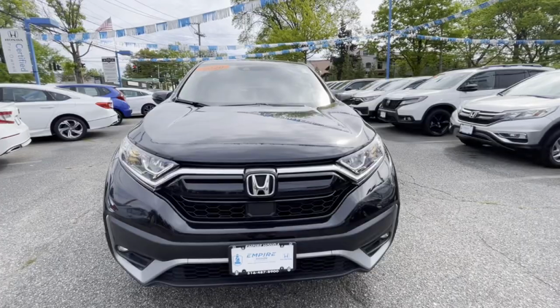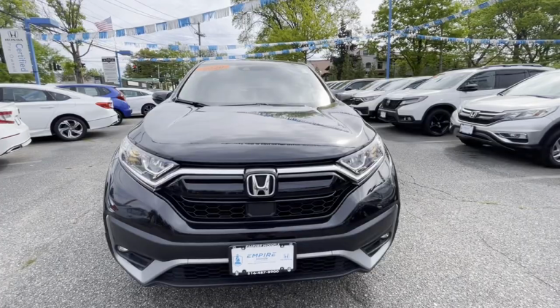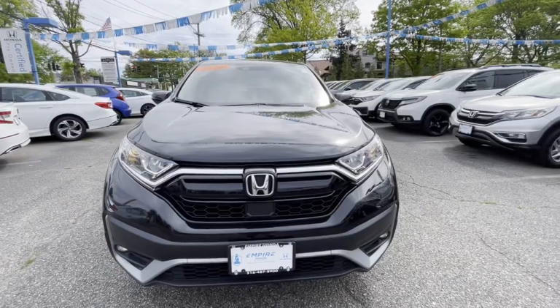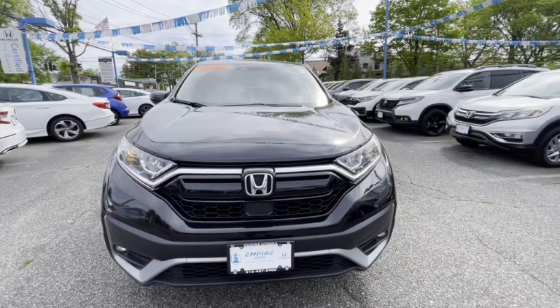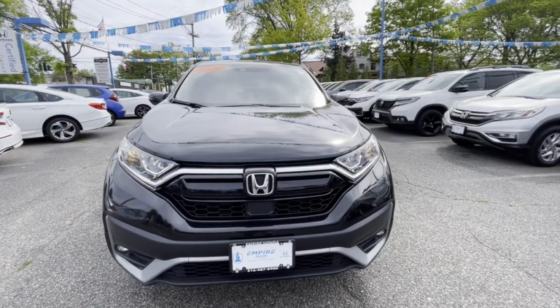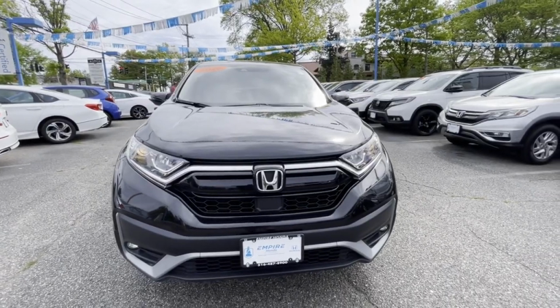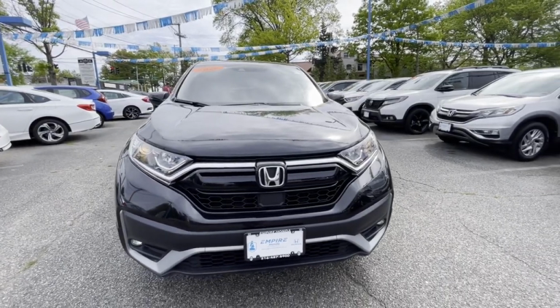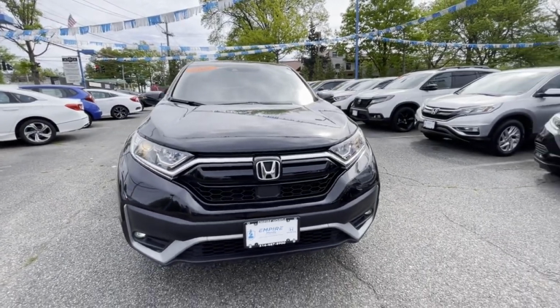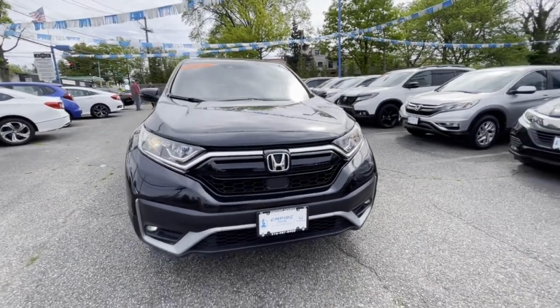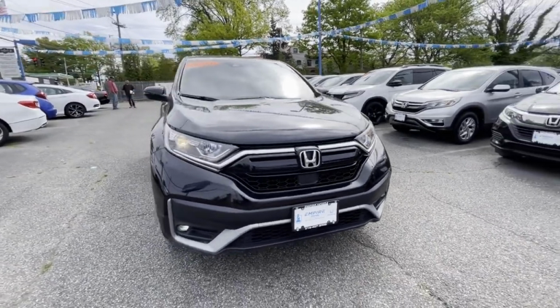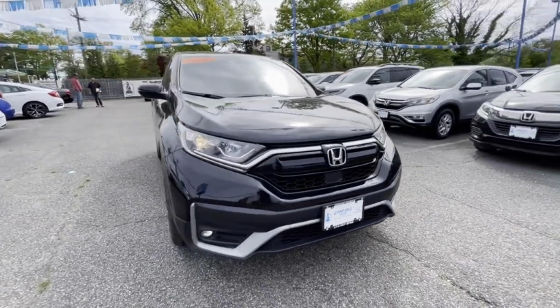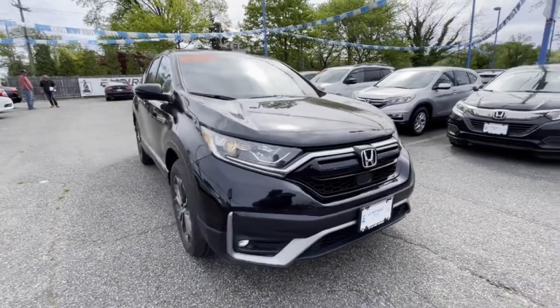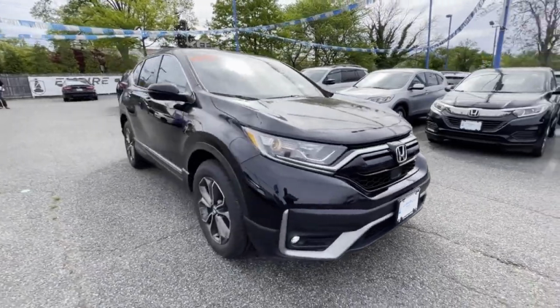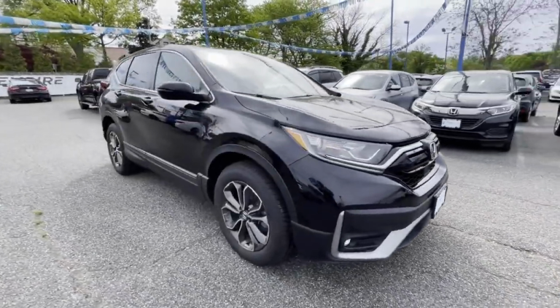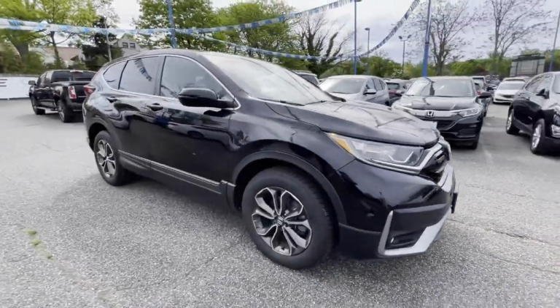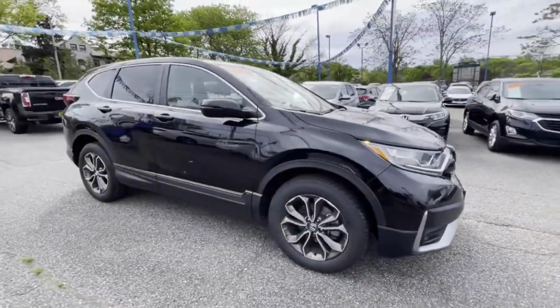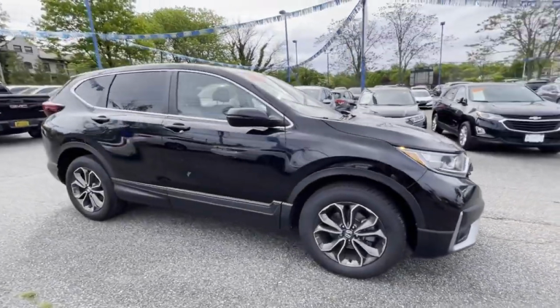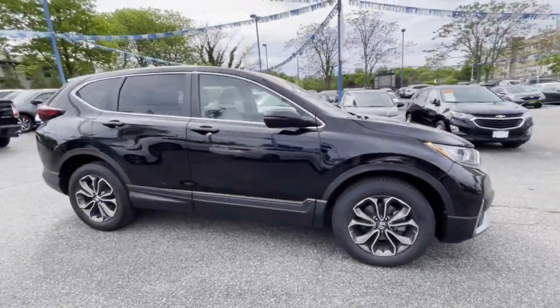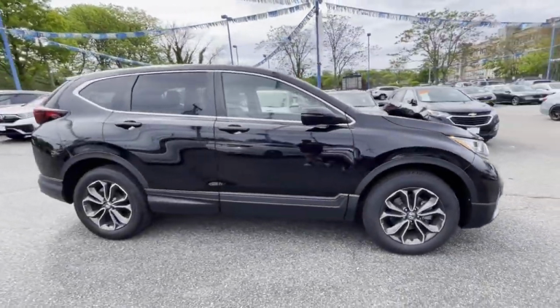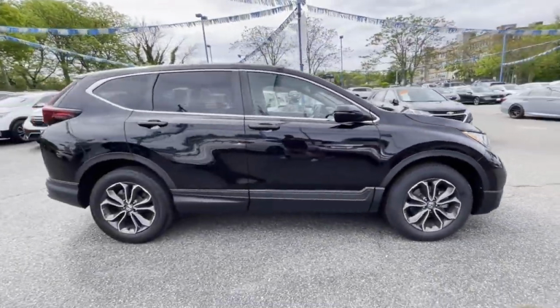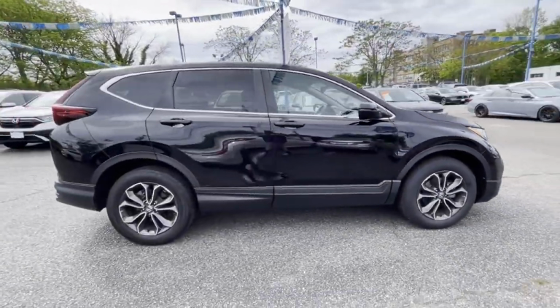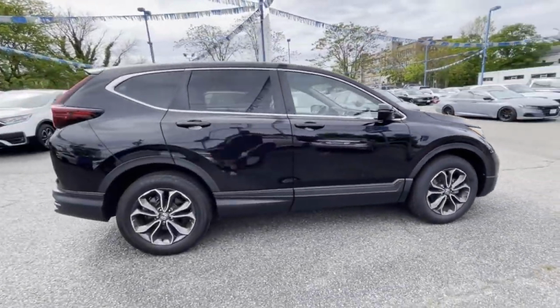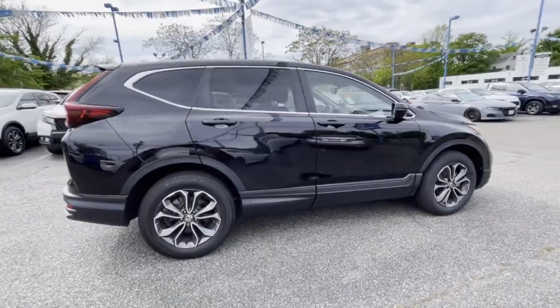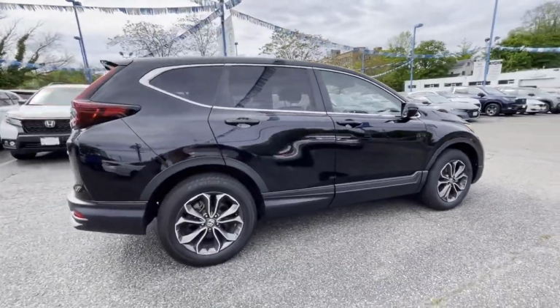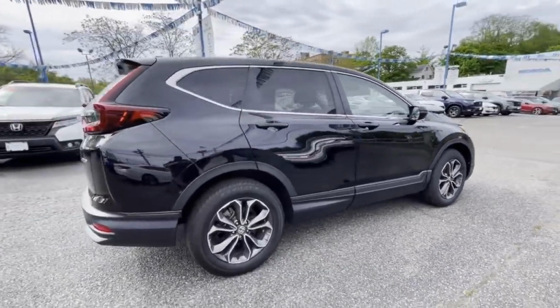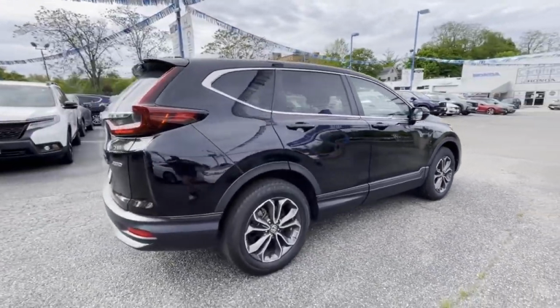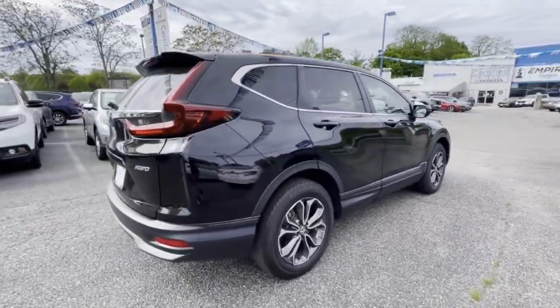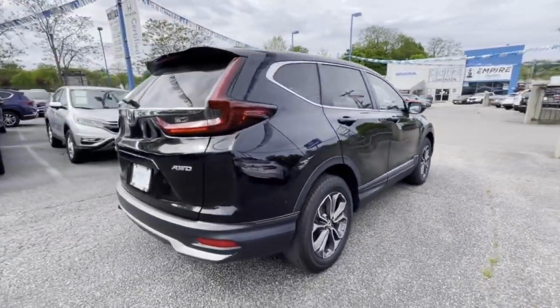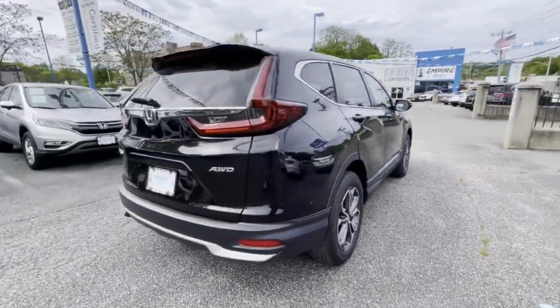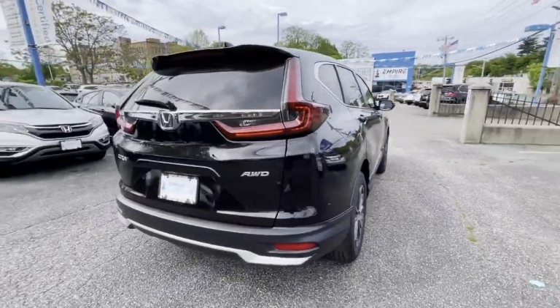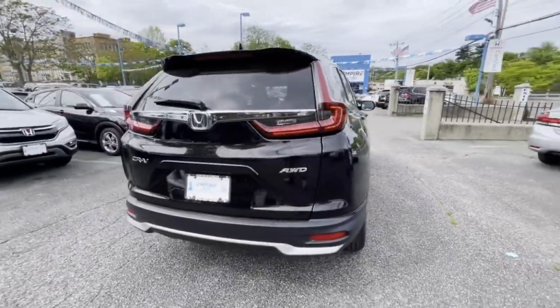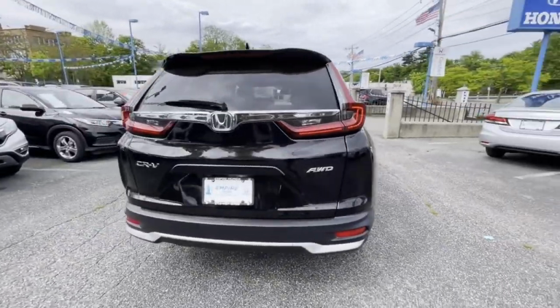2020 Honda CR-V. With less than 28,000 miles on the odometer, this SUV offers space as well as power and performance. You'll love this long list of impressive amenities, which include the following.